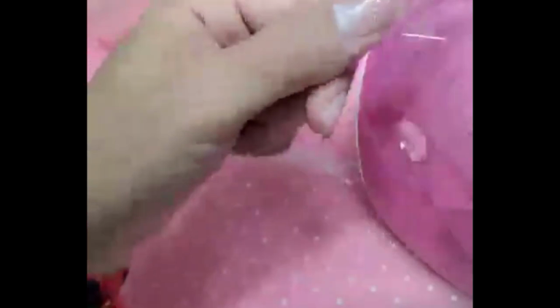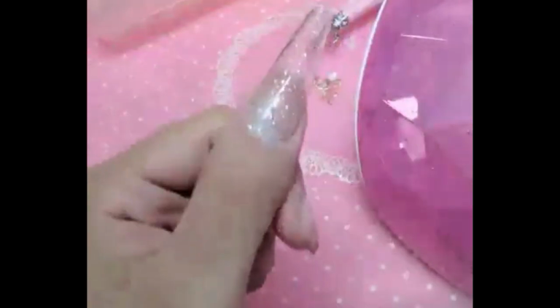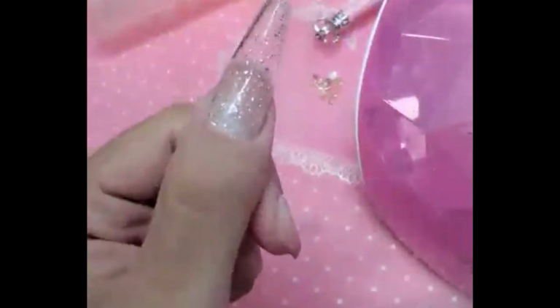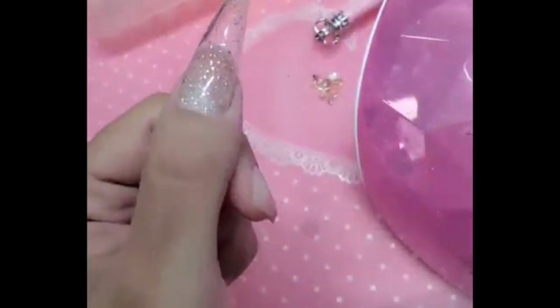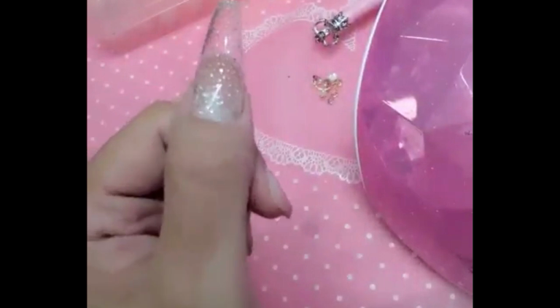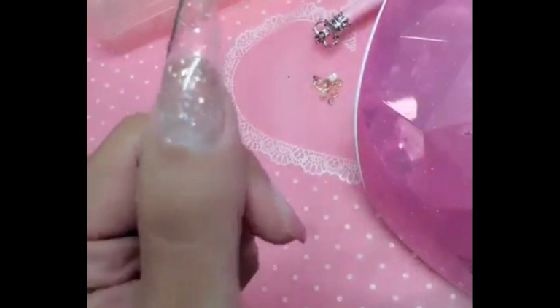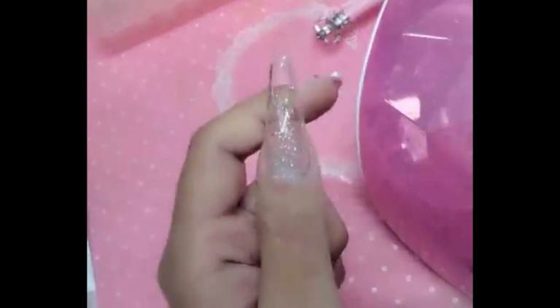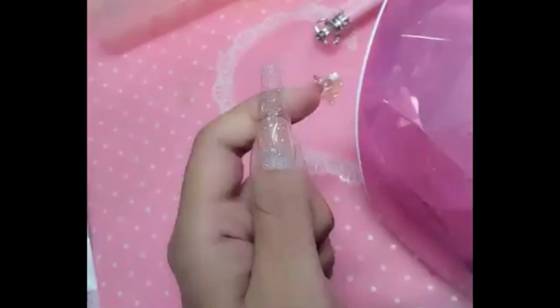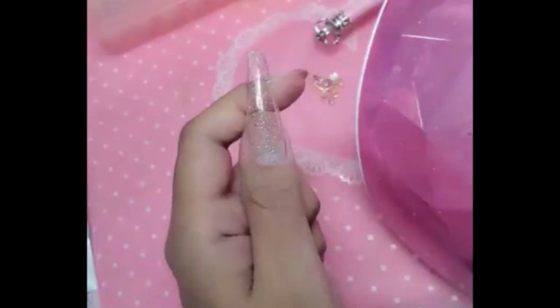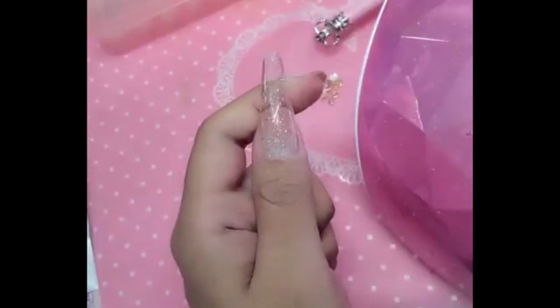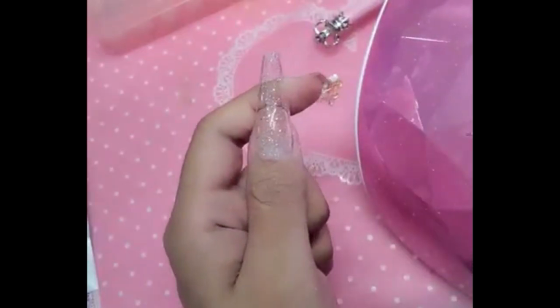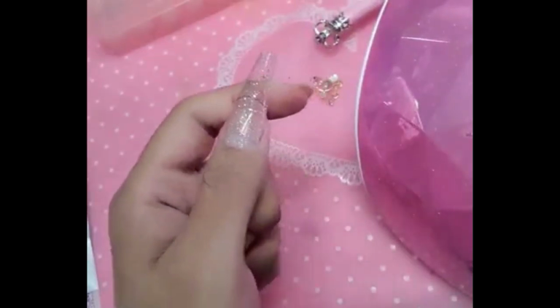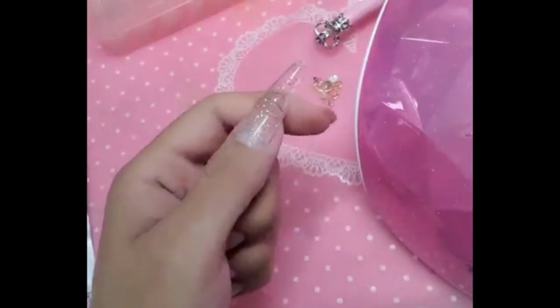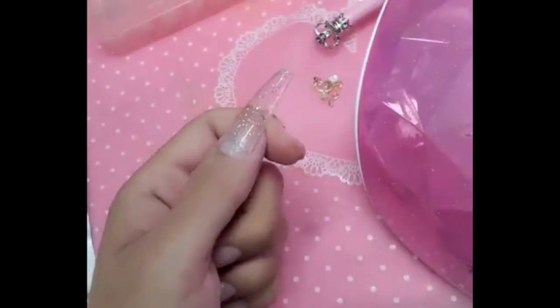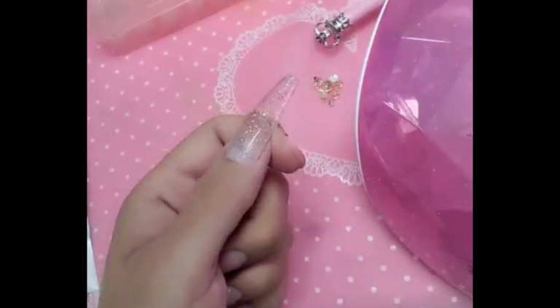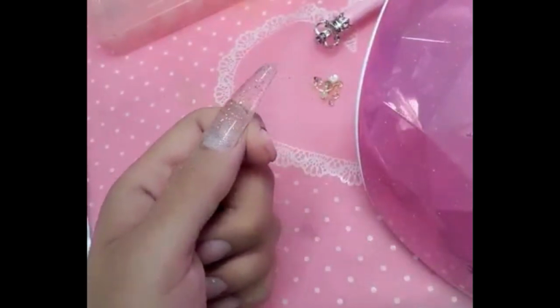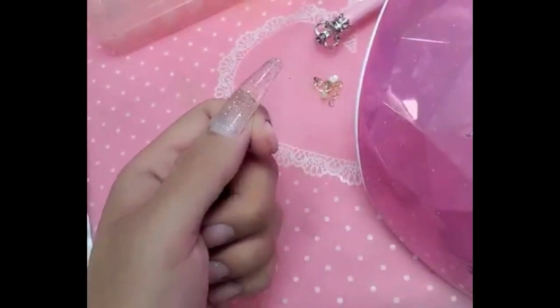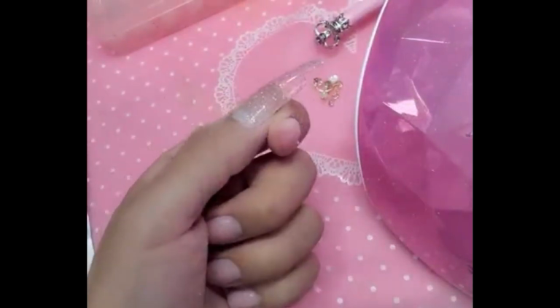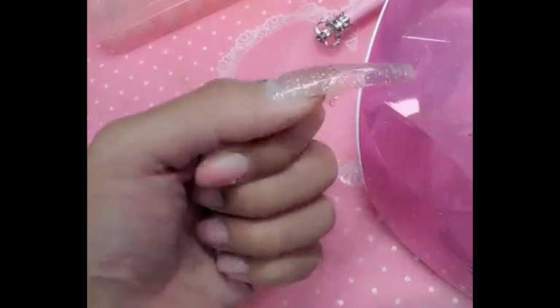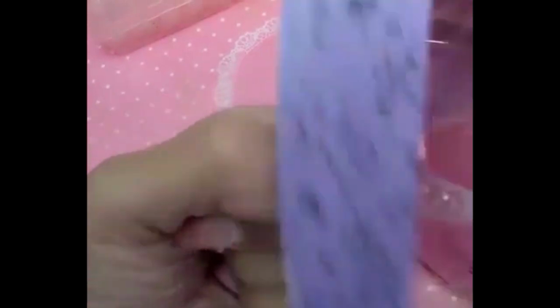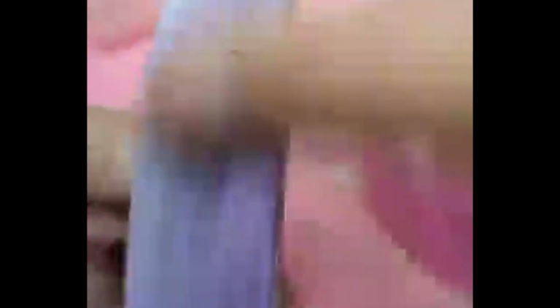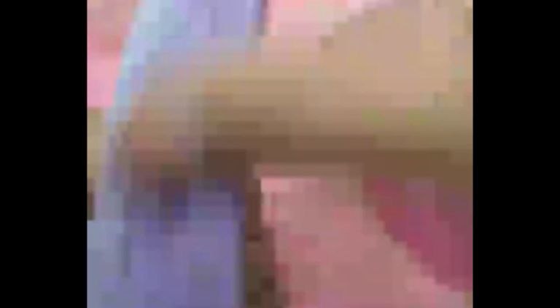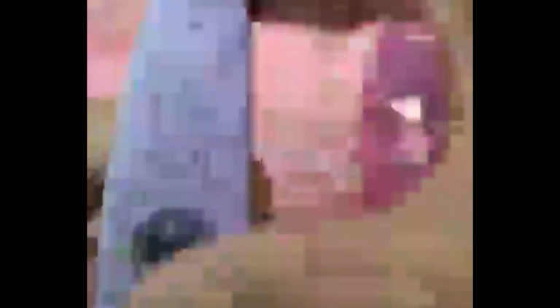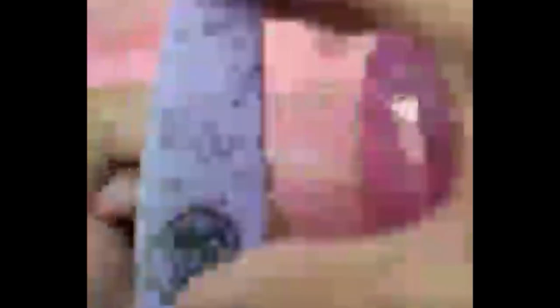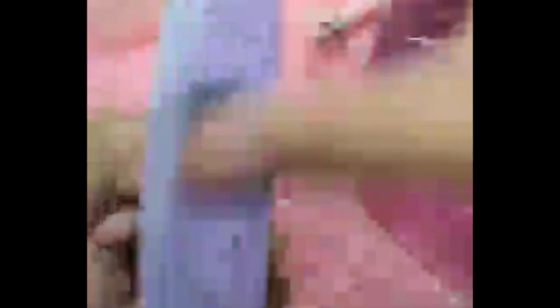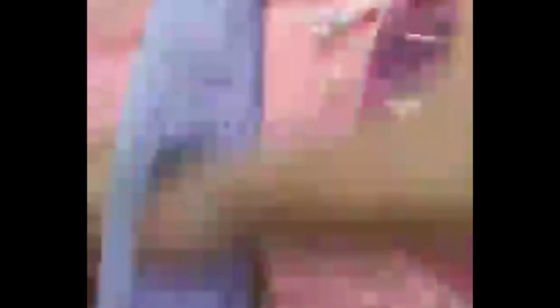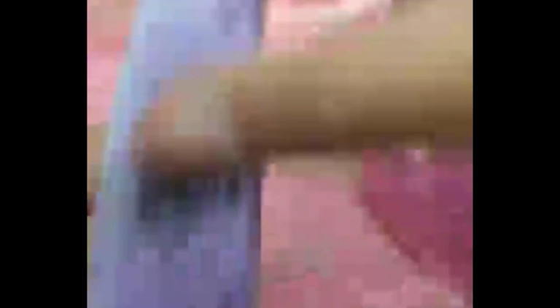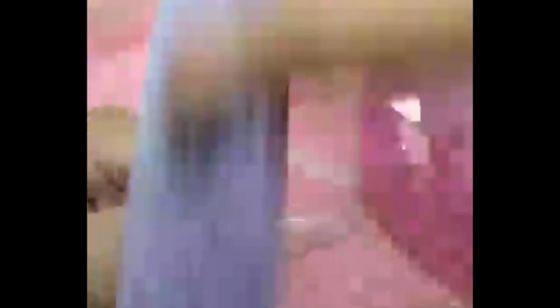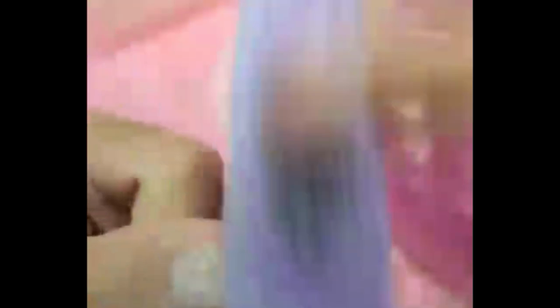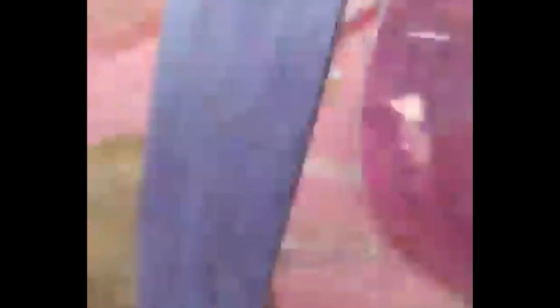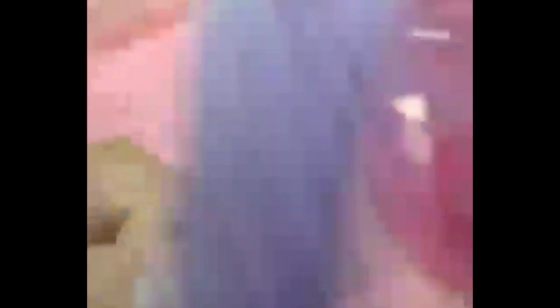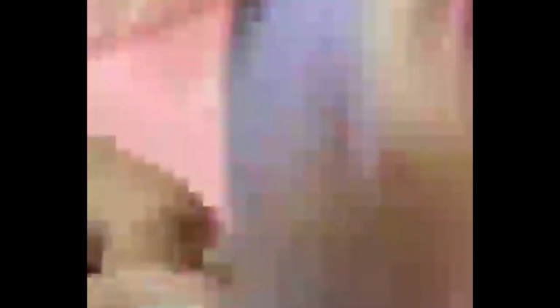Look at that — super seamless, you guys, can you see that? Beautiful. We're going to use our purple buffer, or you can use our smoothie, to really gently remove the shine.